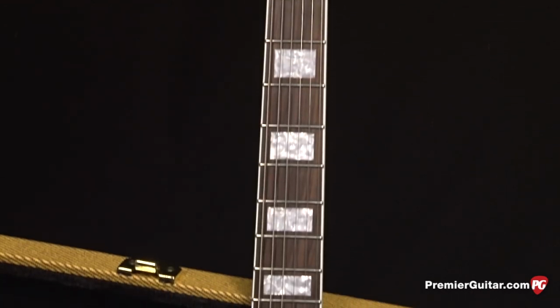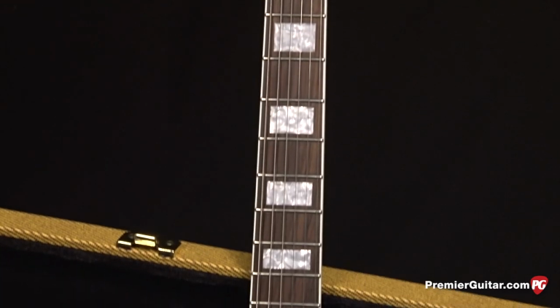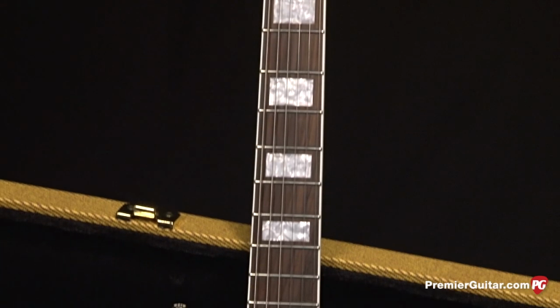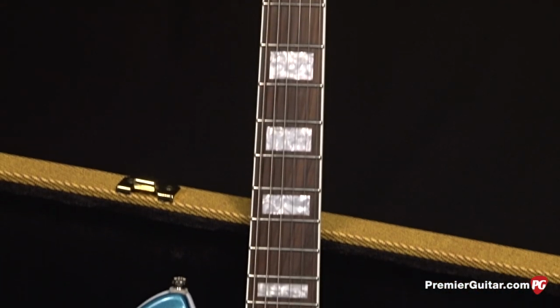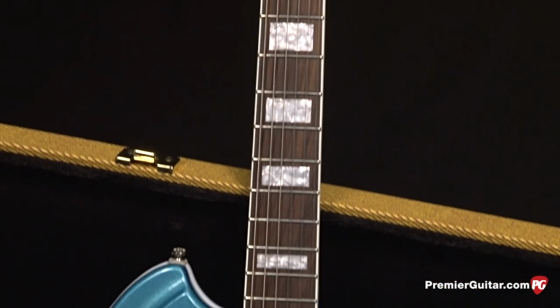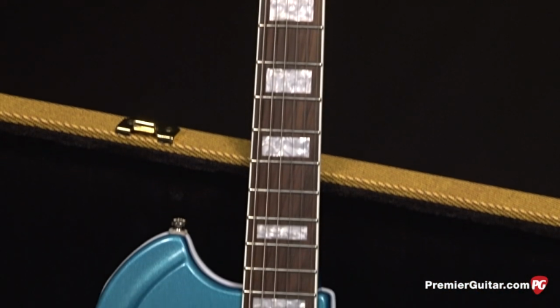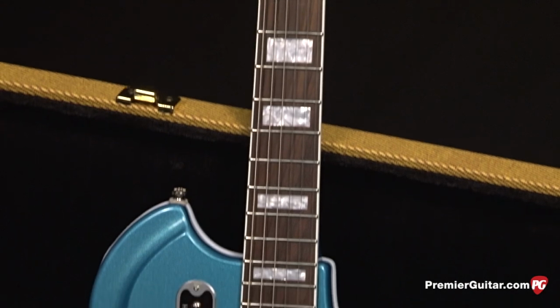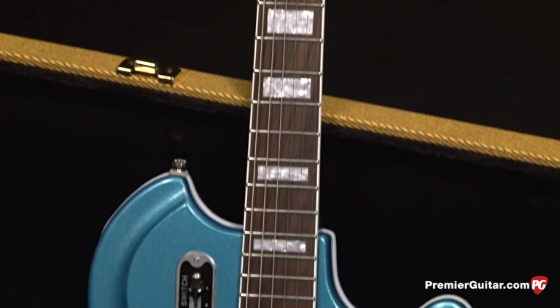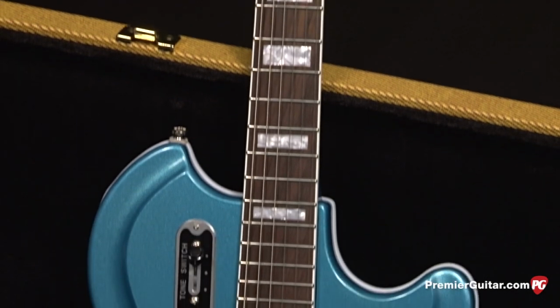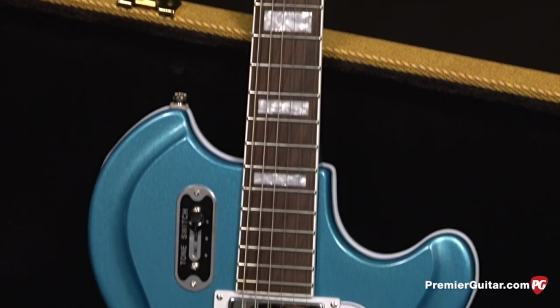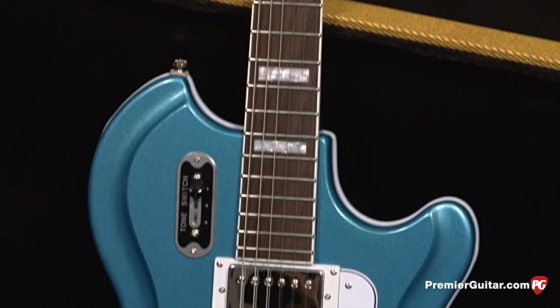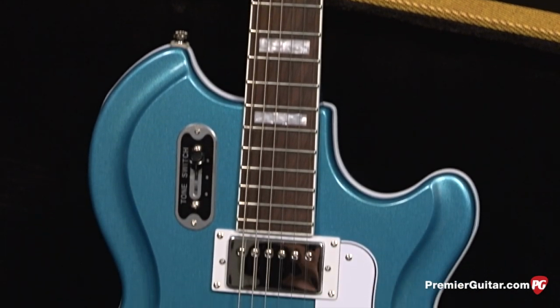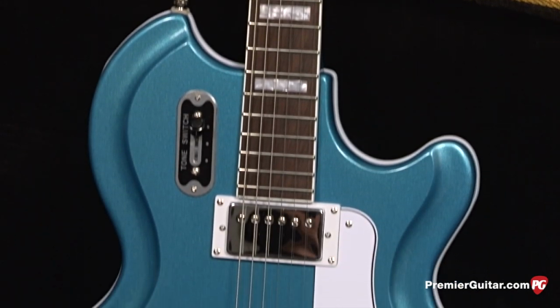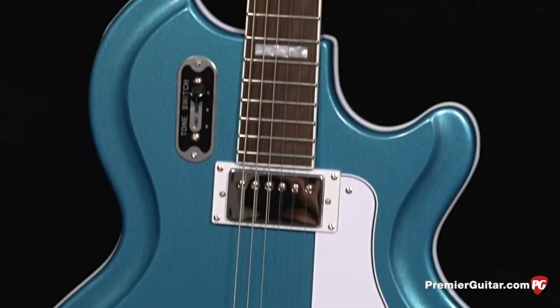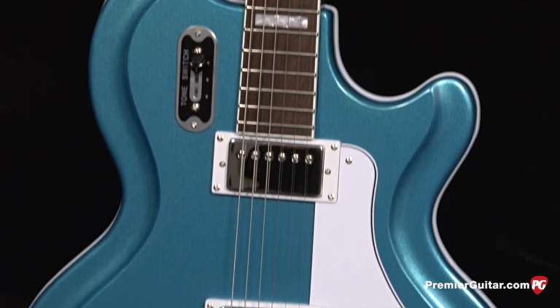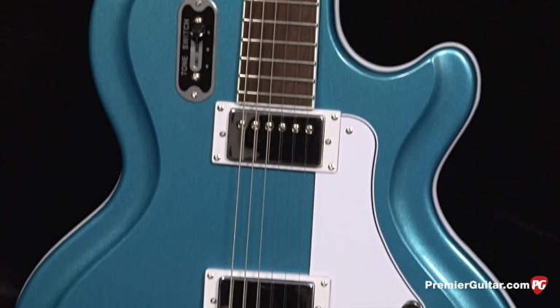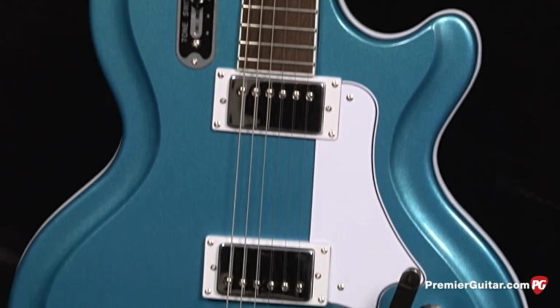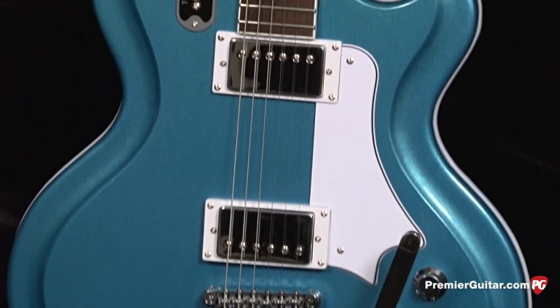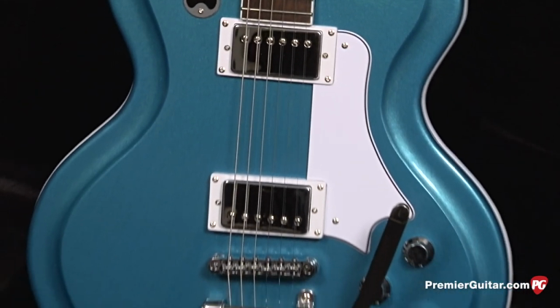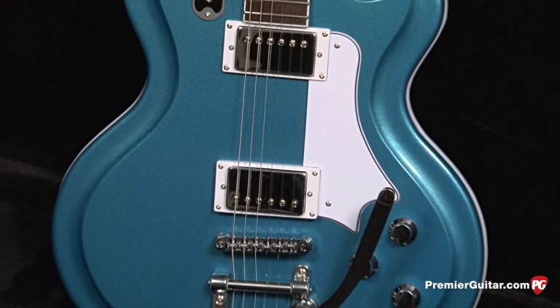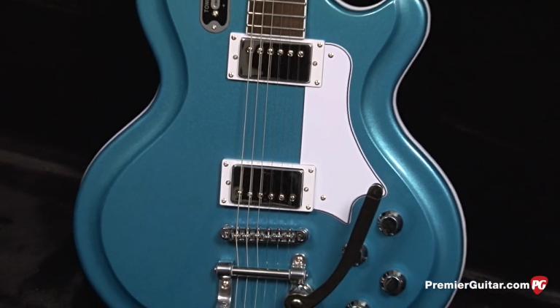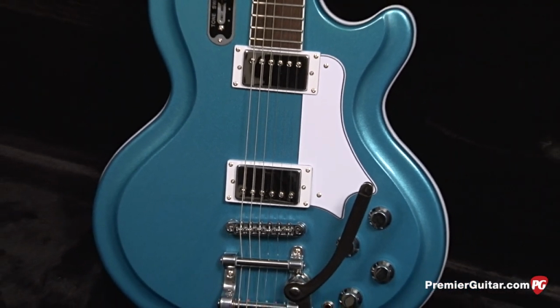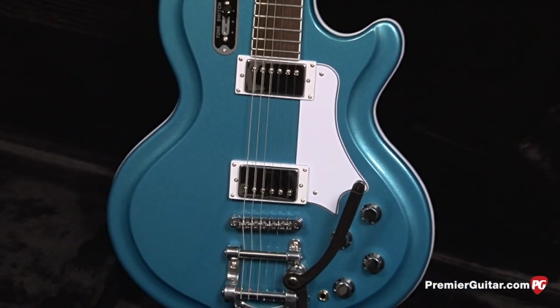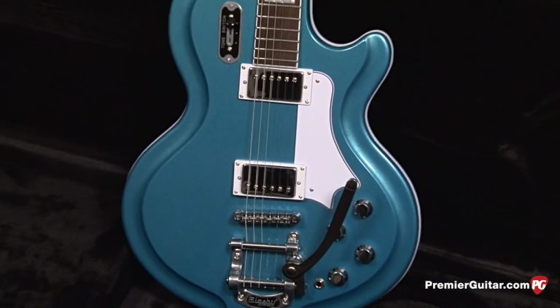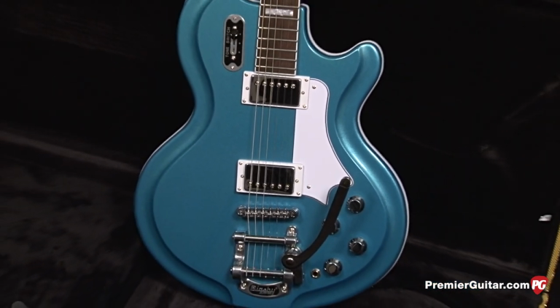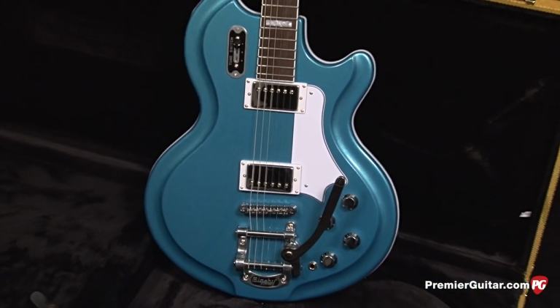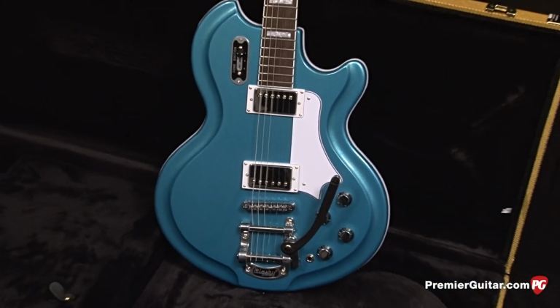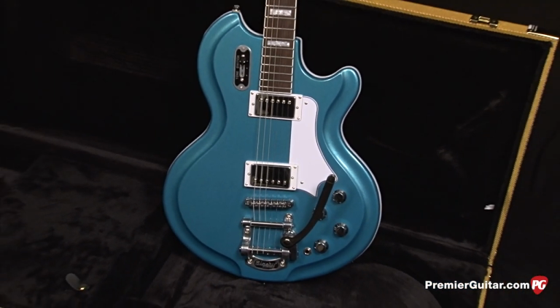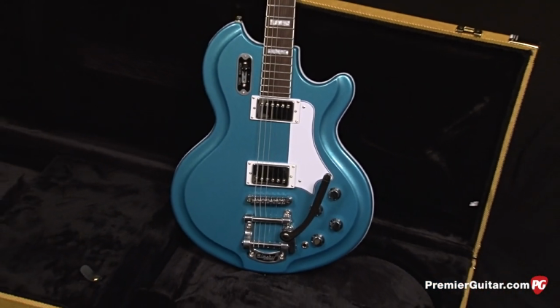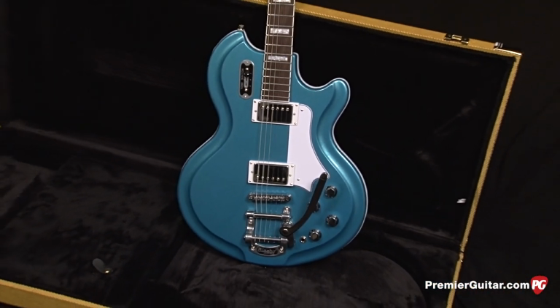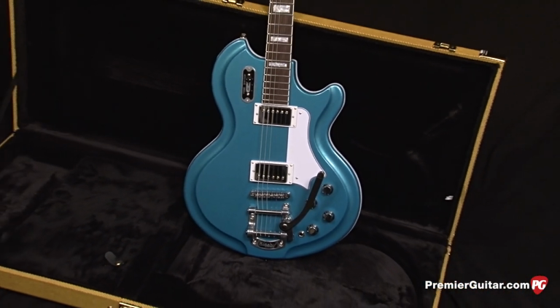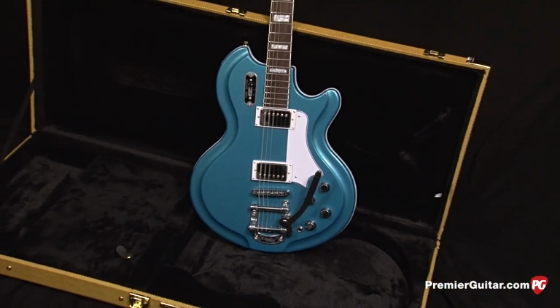If you know anything about Supro guitars, you probably know that back then they used a body that was what they called resoglass — basically sort of a plastic resin type thing. But this guitar actually features a chambered mahogany body.